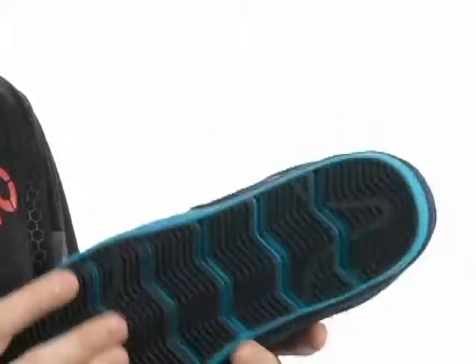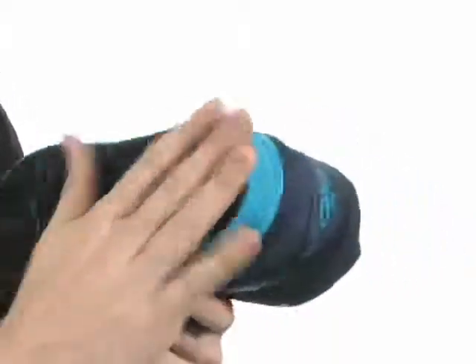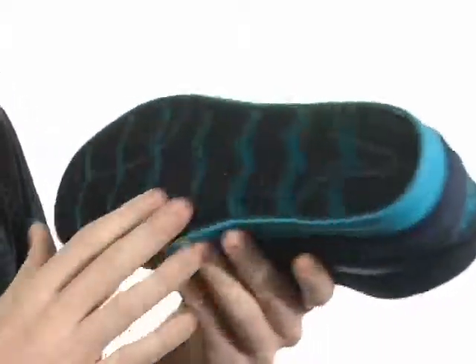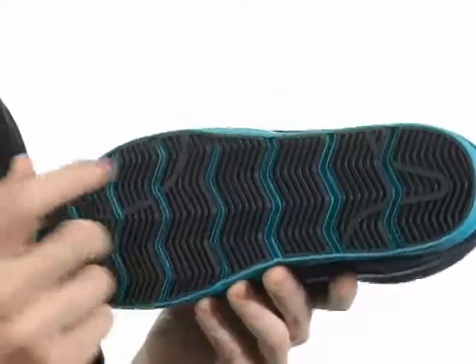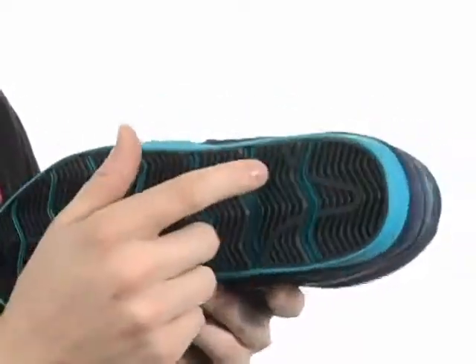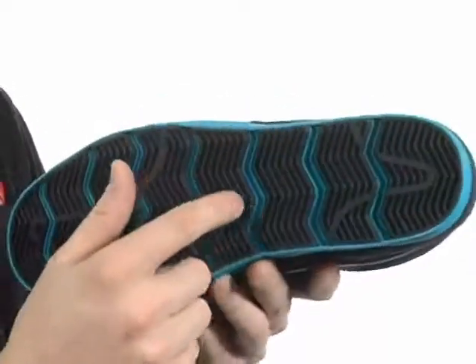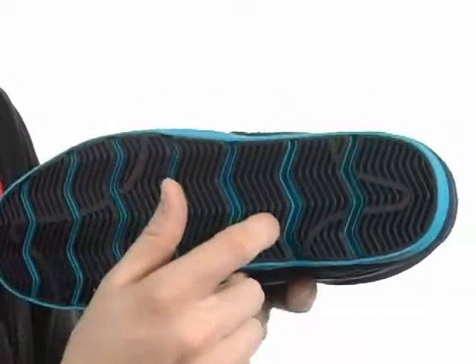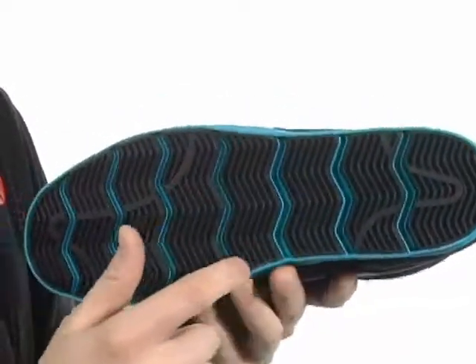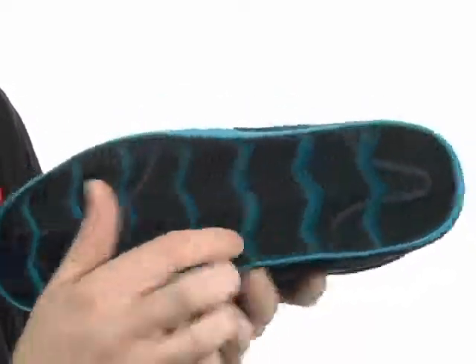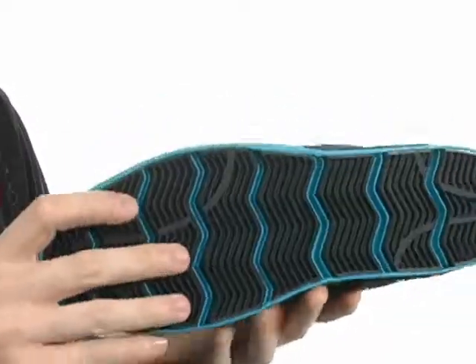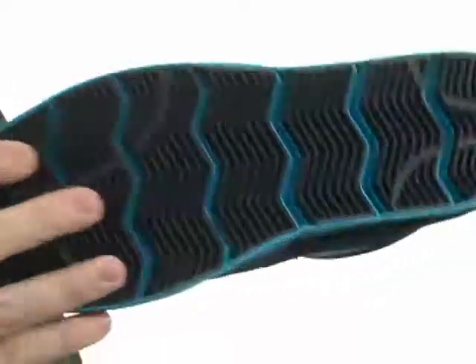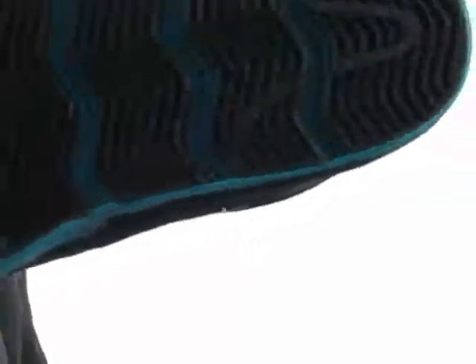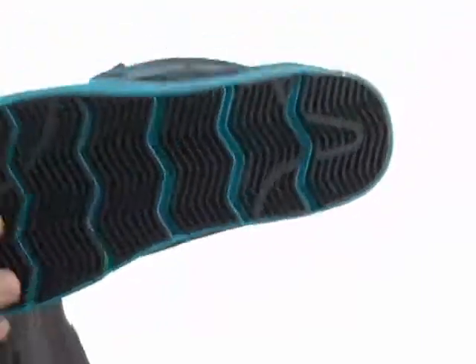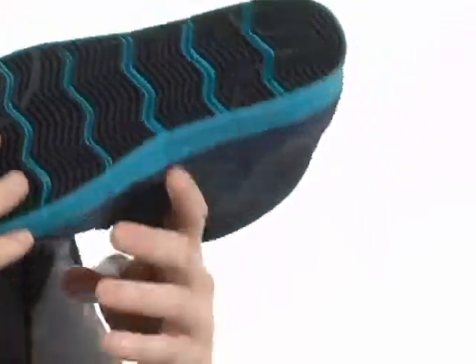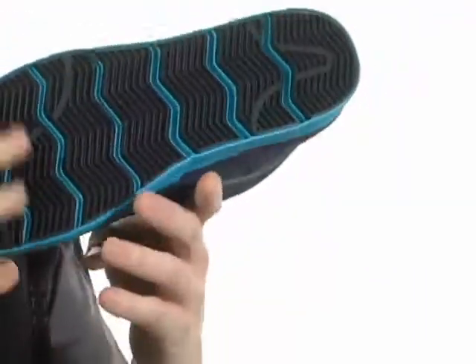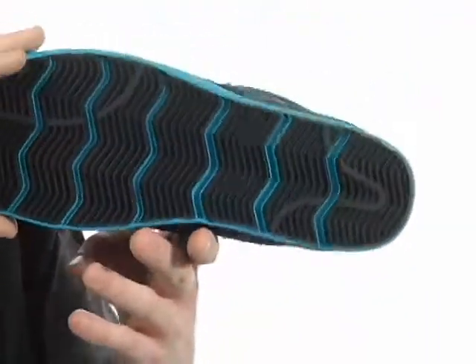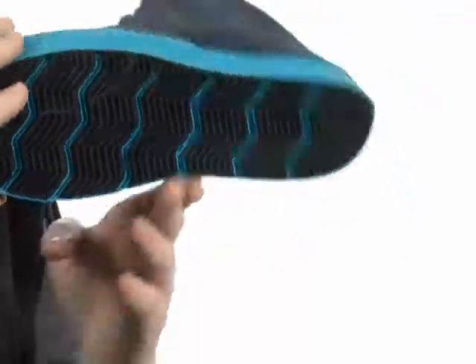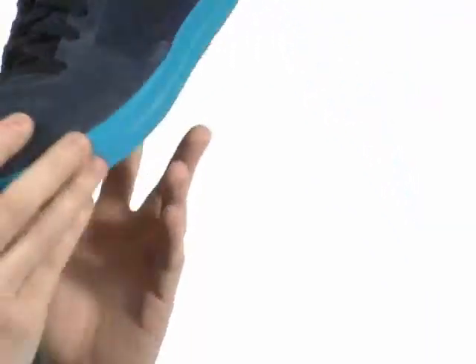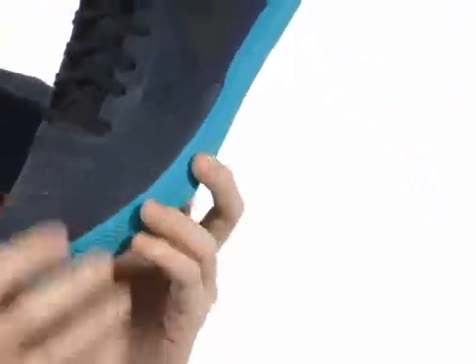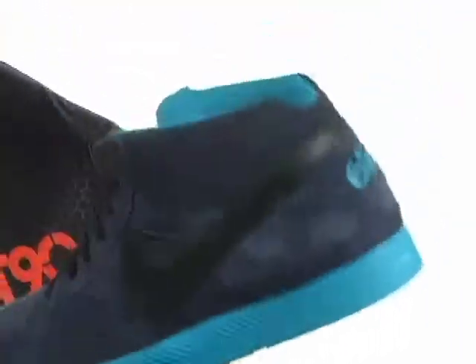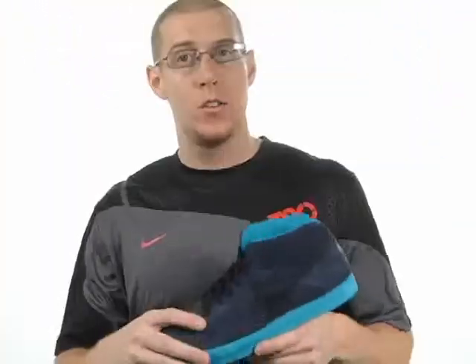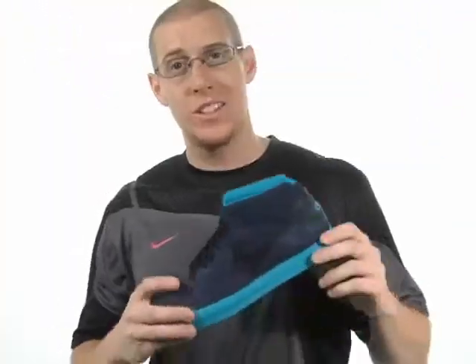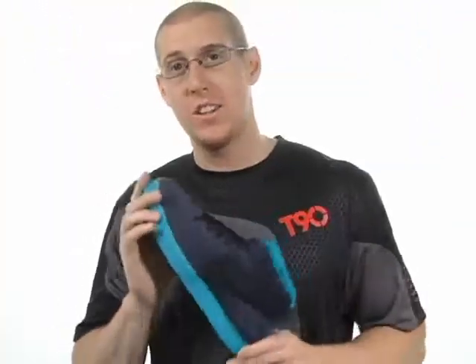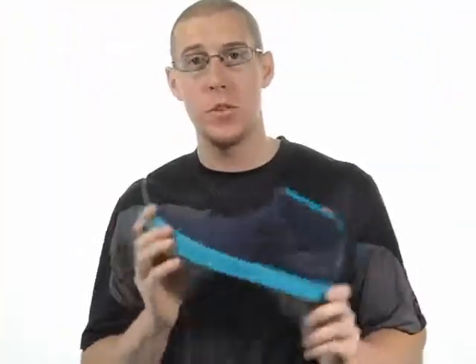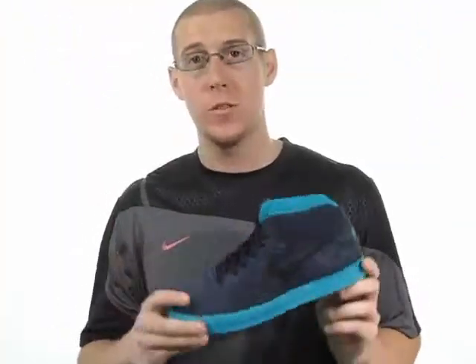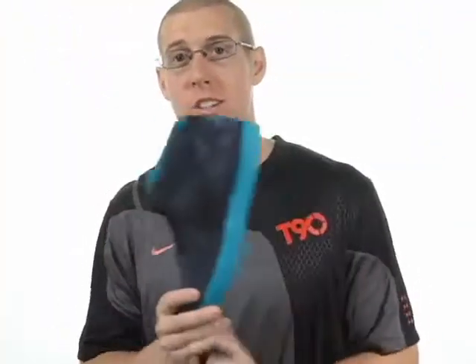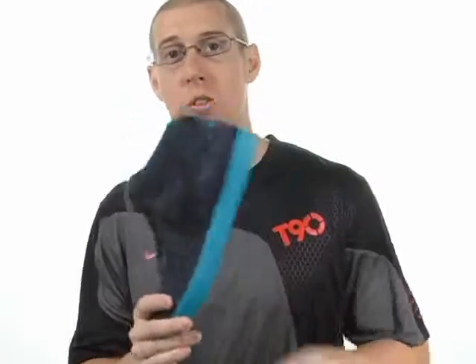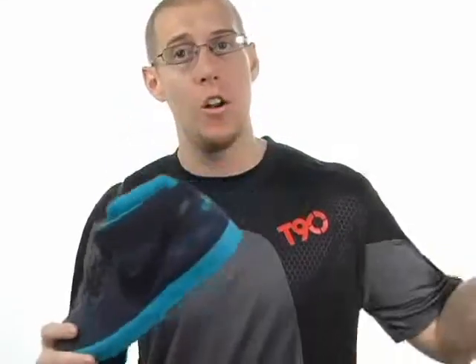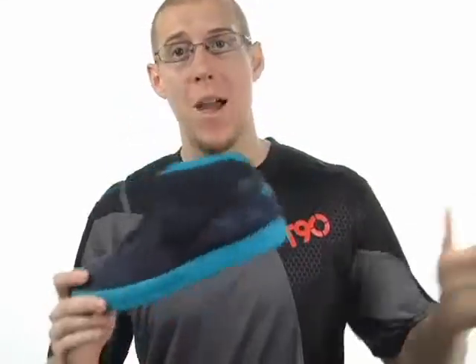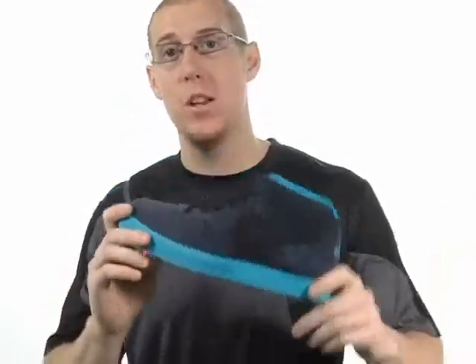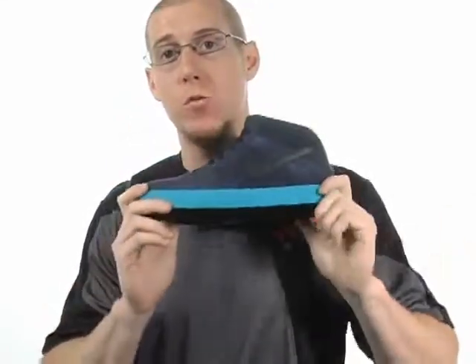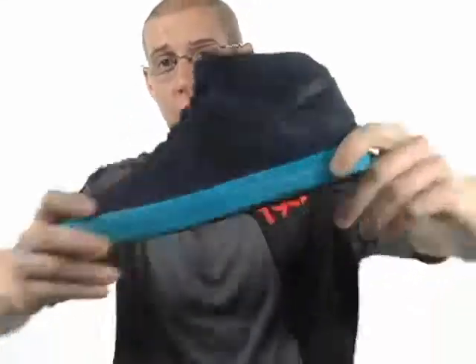It sits all on top of this durable rubber outsole, and check out all that herringbone tread there for tons of stability — just for you. So don't be scared to tear up the streets from dusk till dawn in the Maverick Mid 2 from Nike.